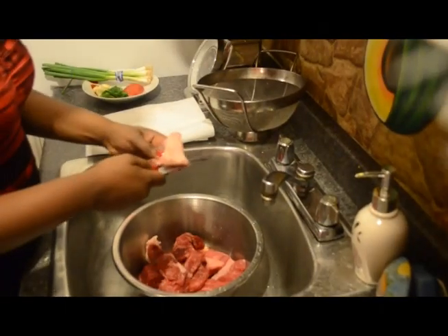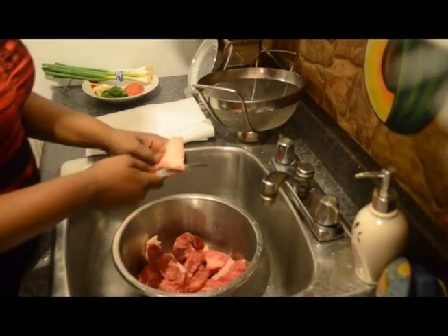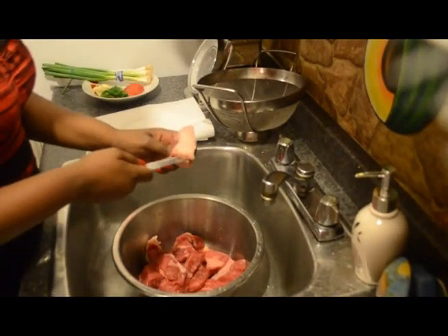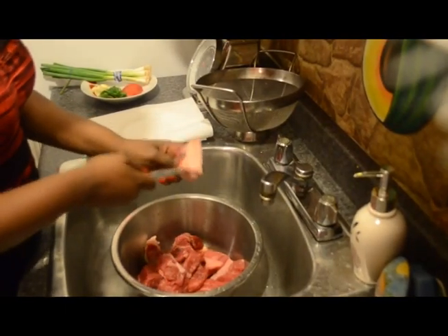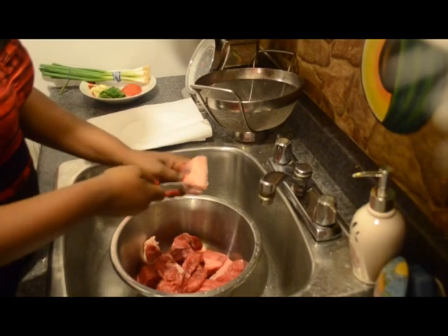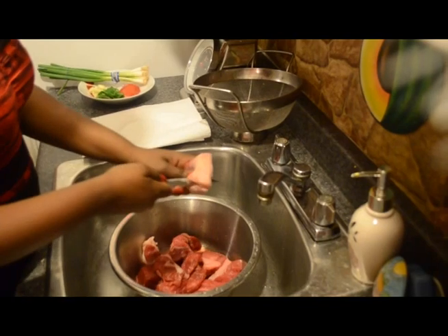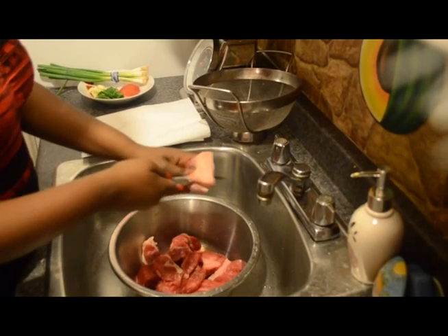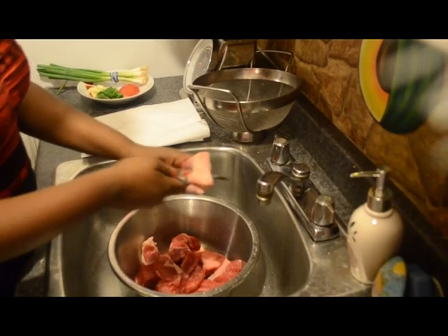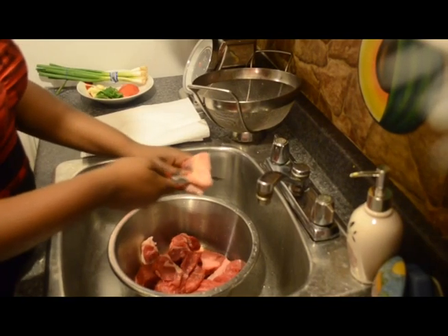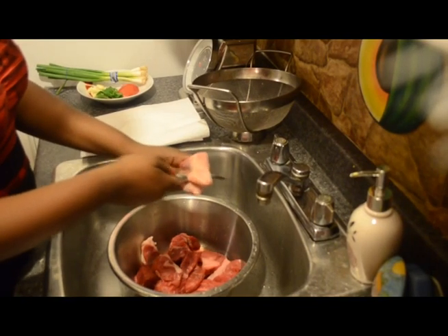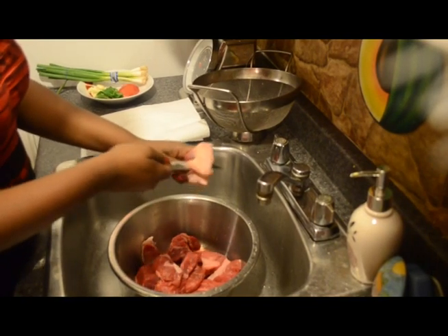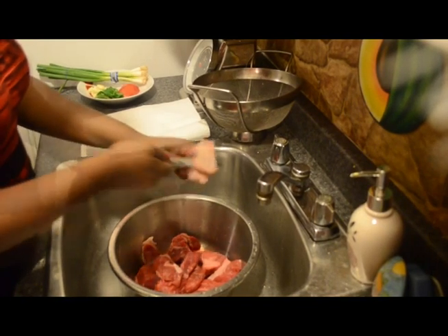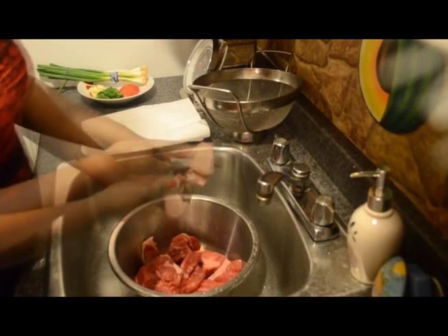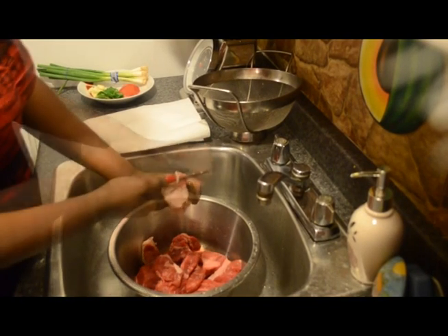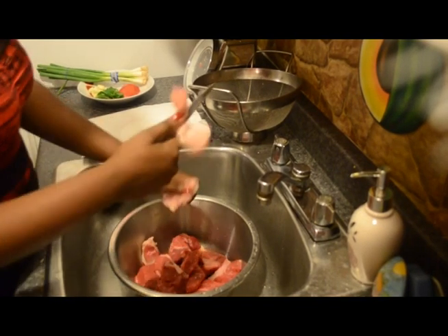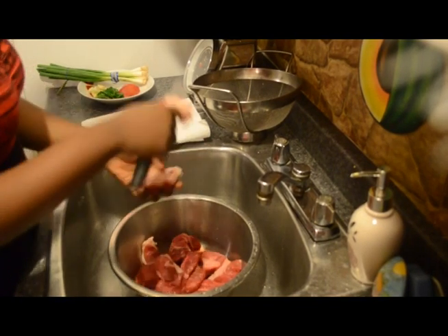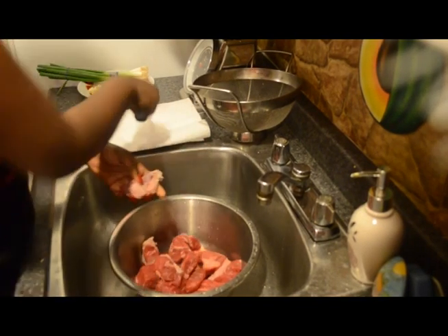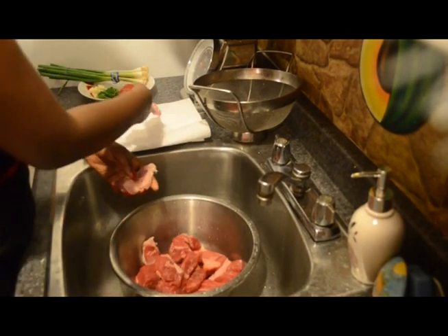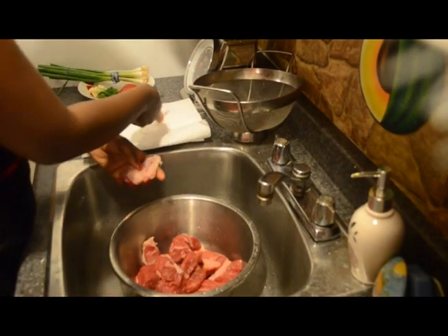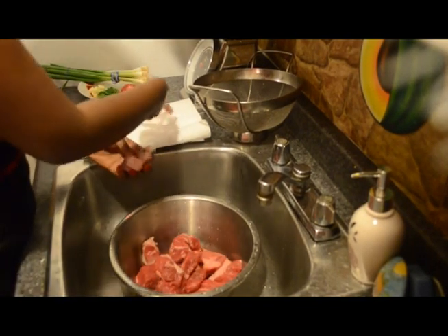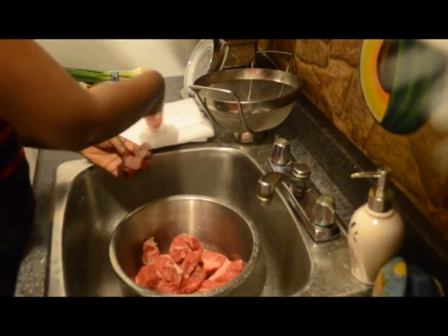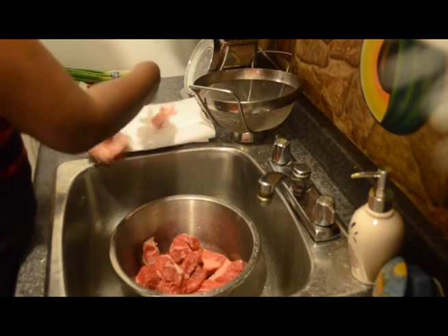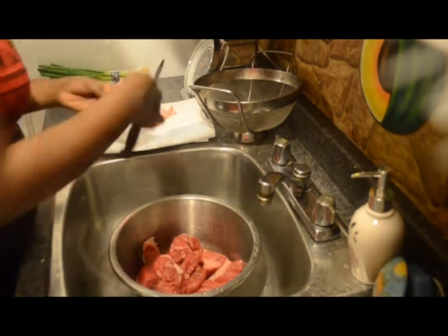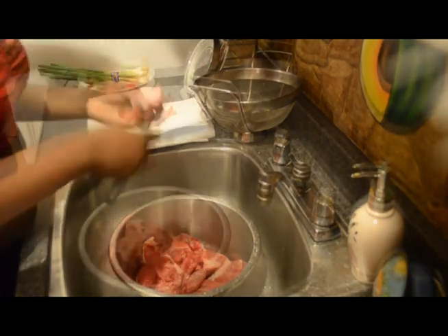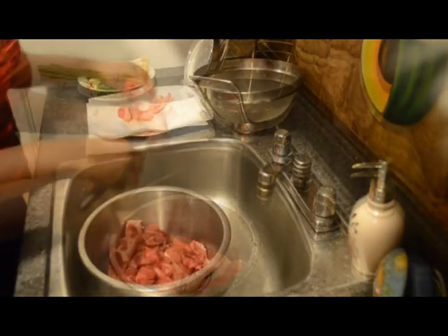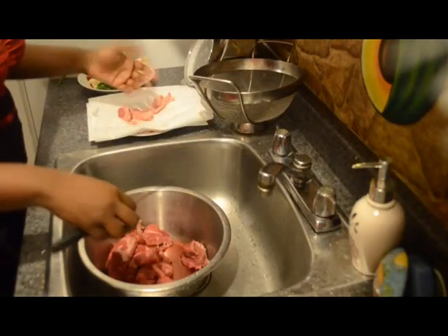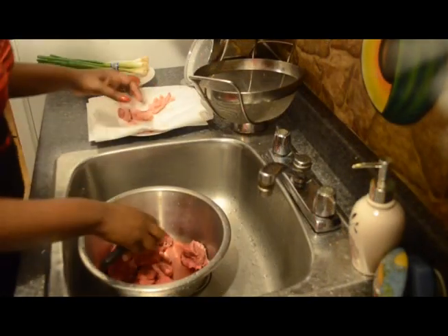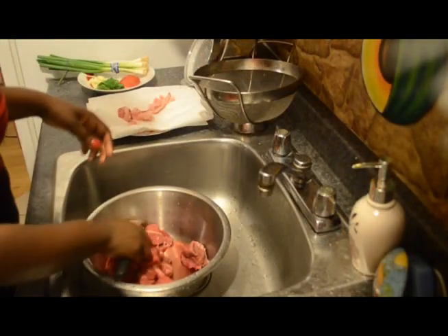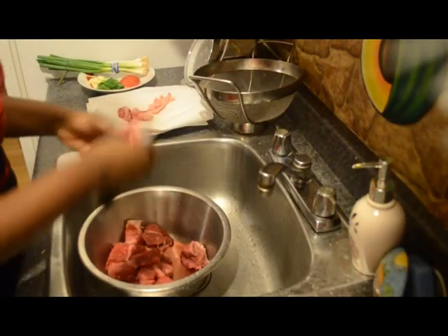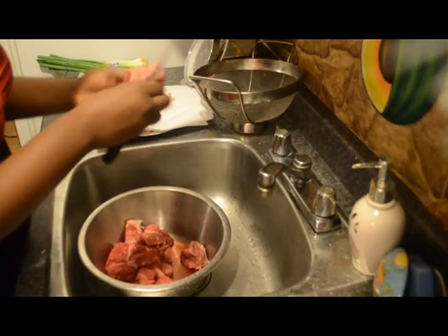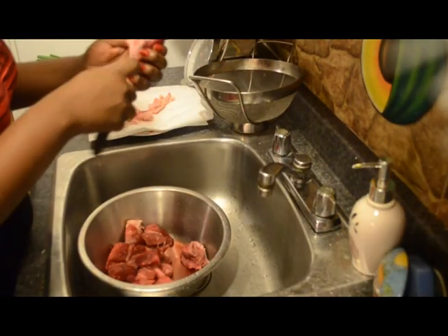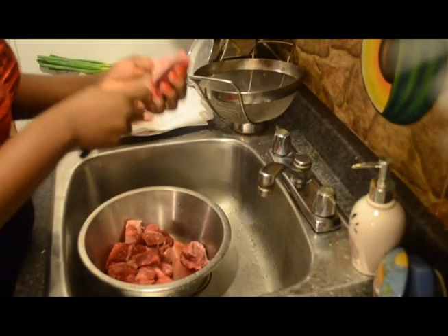Now we need to get rid of the extra fat. You're going to take each piece of meat and you're going to take off every white cord that you see.